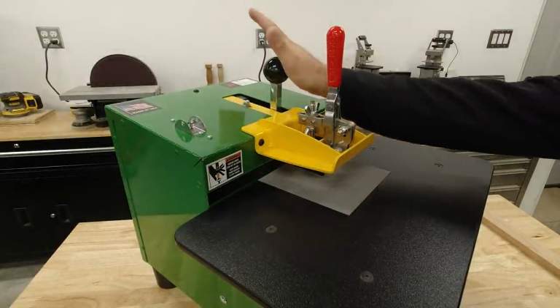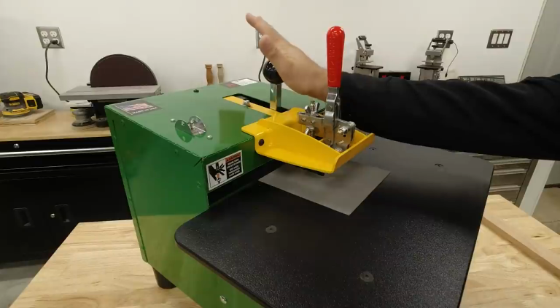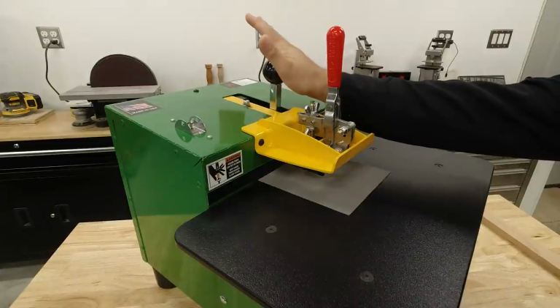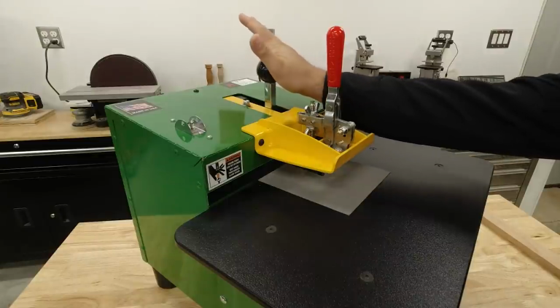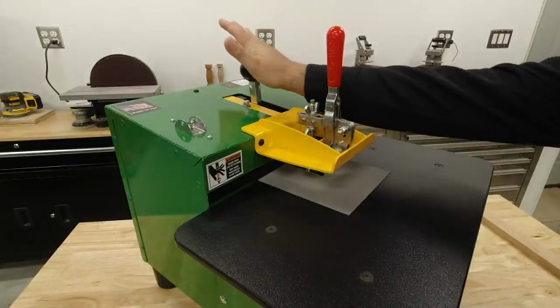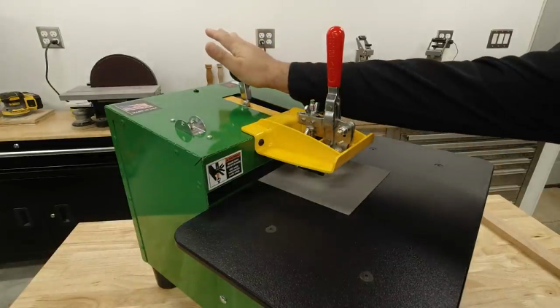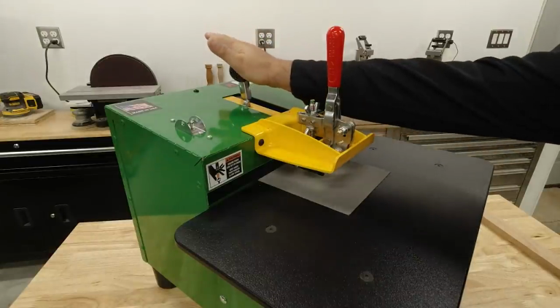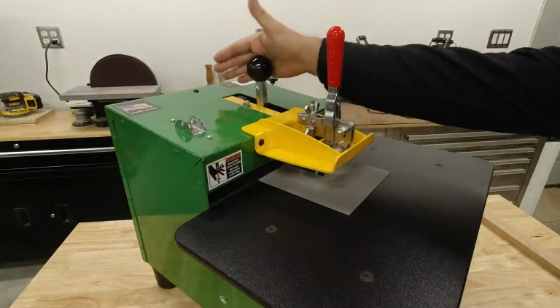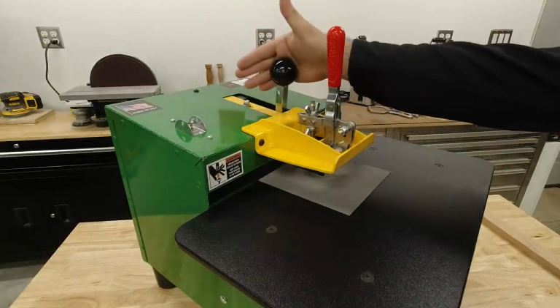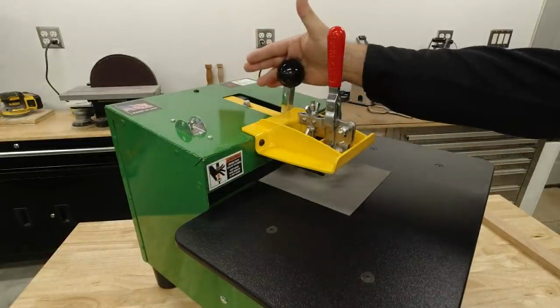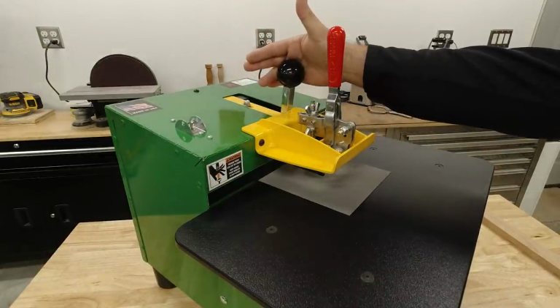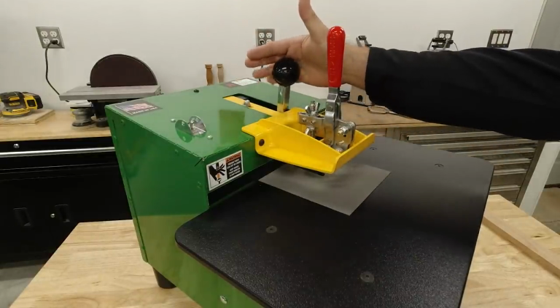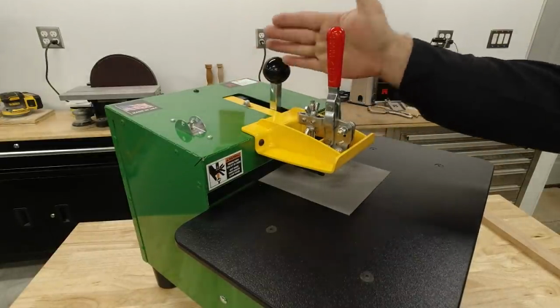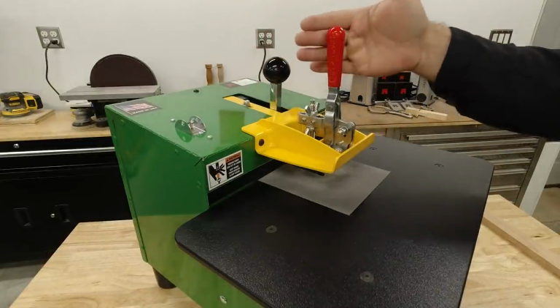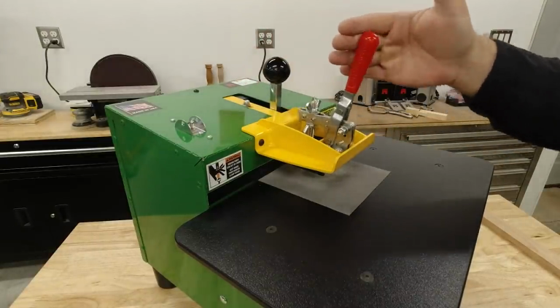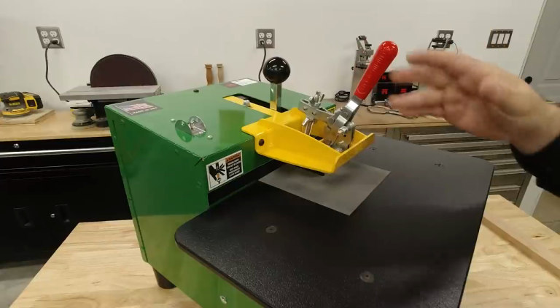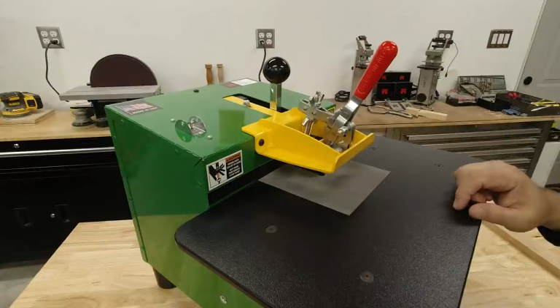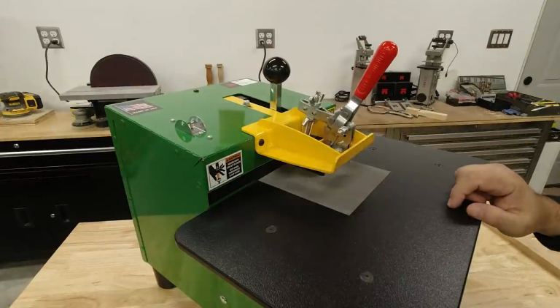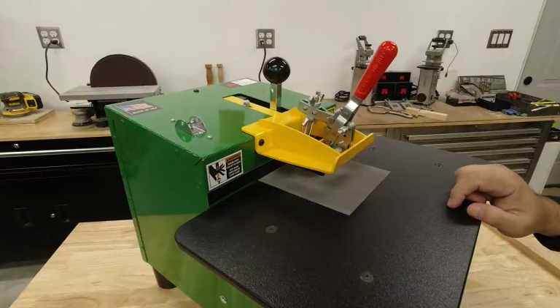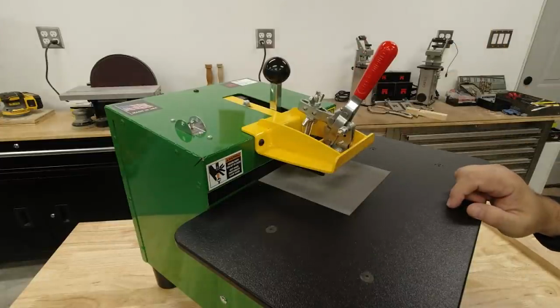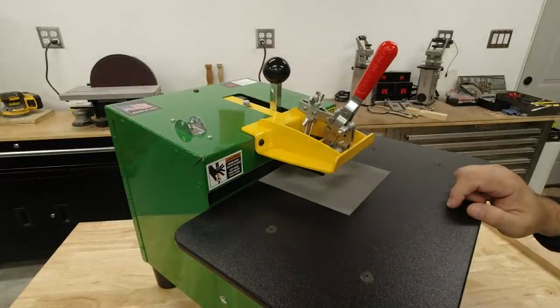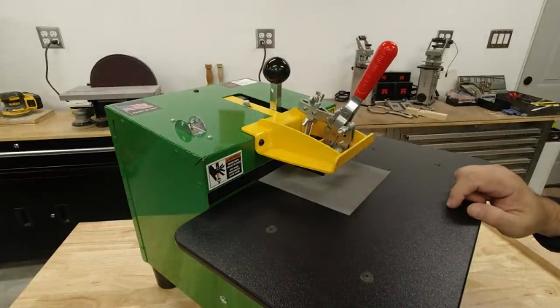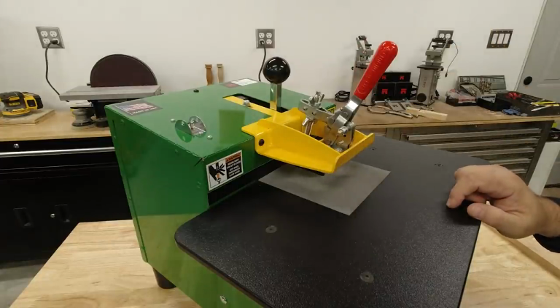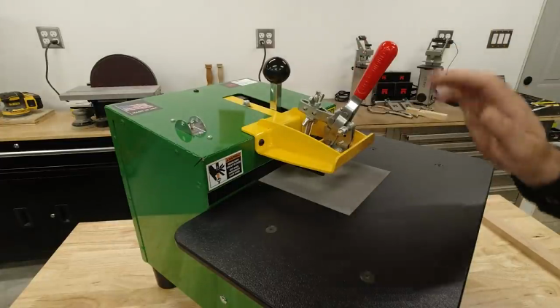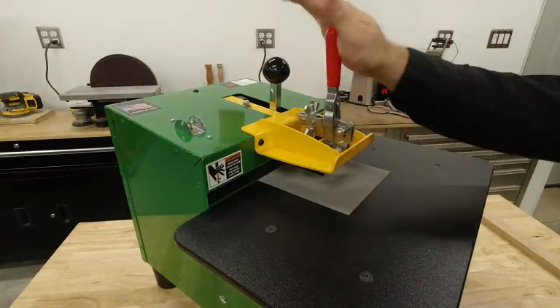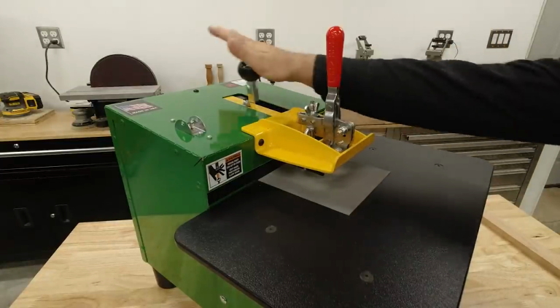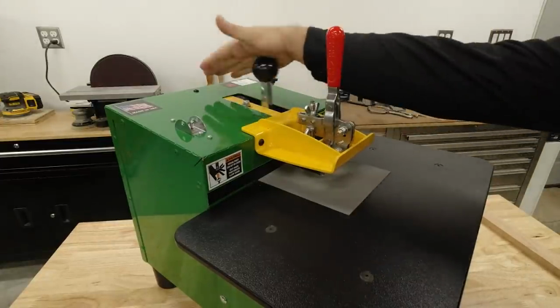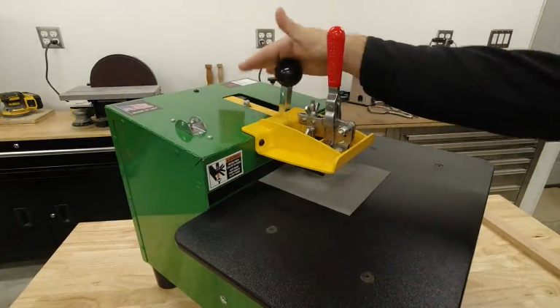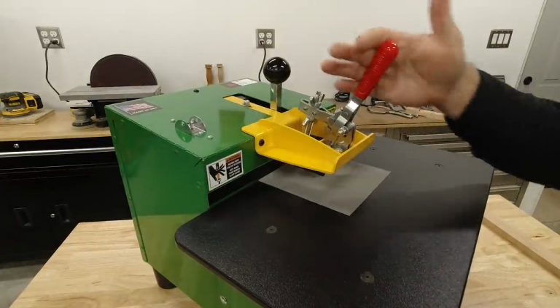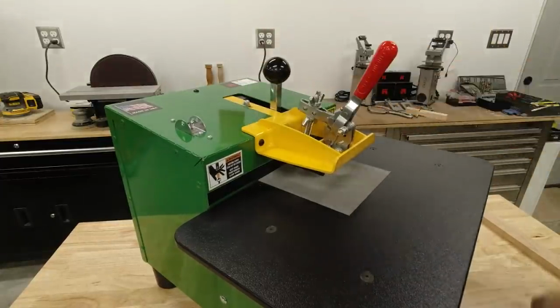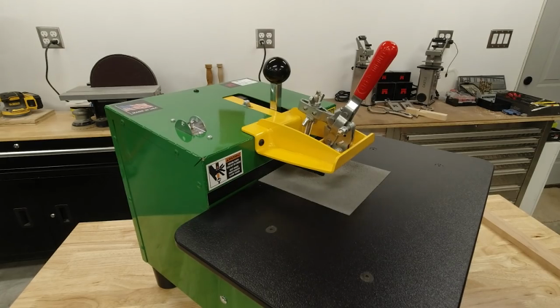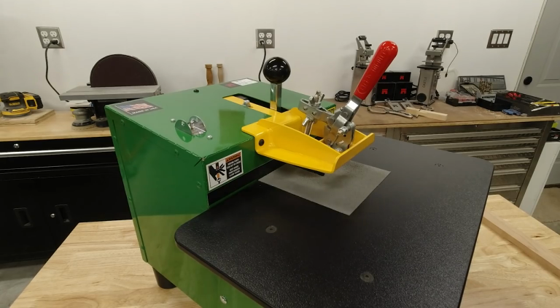To use the machine, we simply push the clamp forward to lock in our work piece. We push the pocket lever forward to cut the pocket, pull it back to drill the pilot hole, and finally release the clamp. I like to think of it as one fluid push-pull motion.